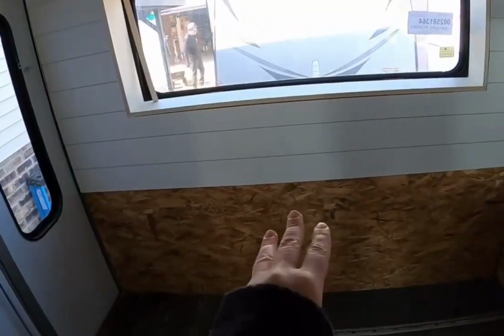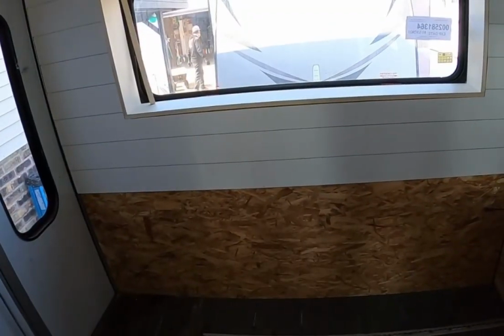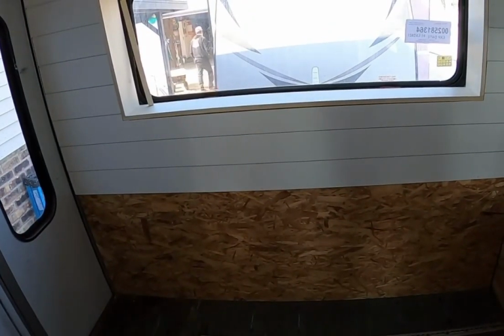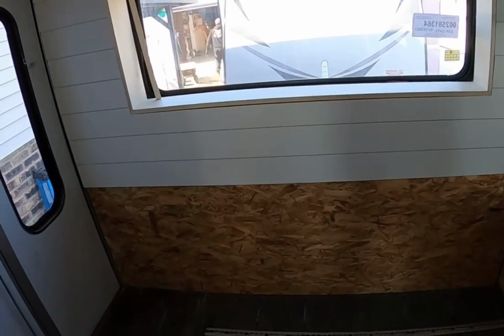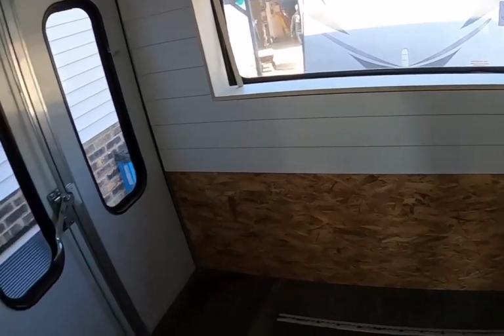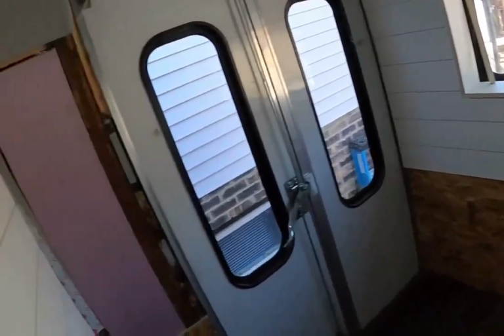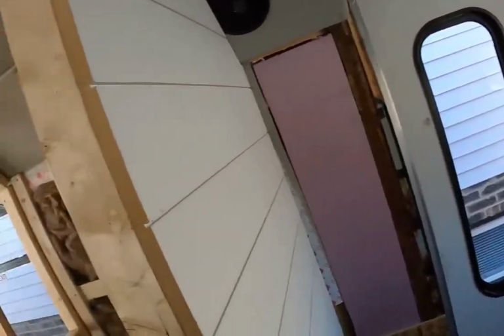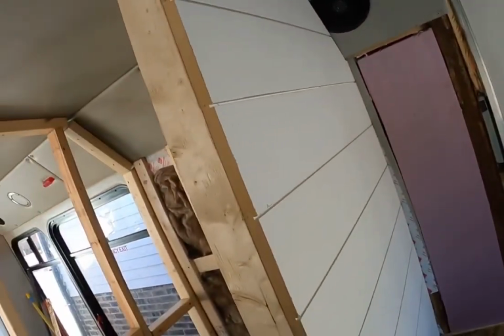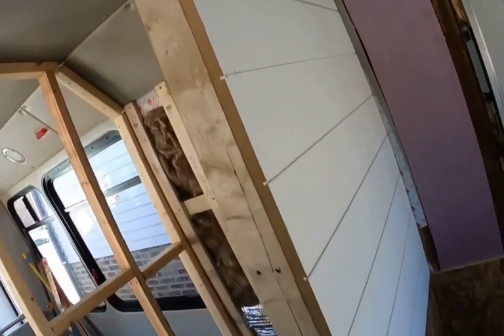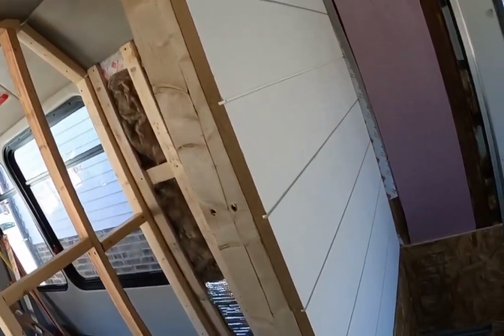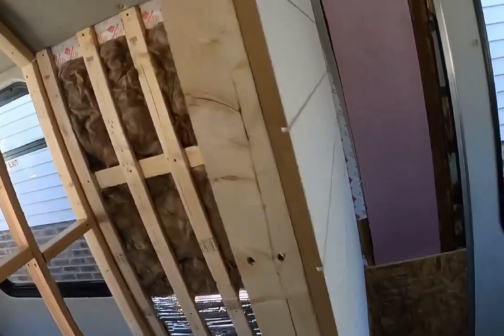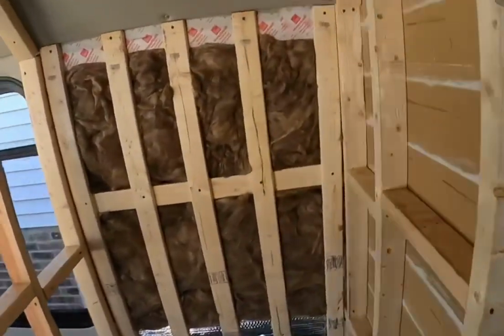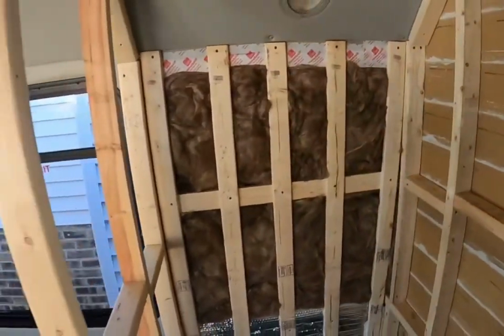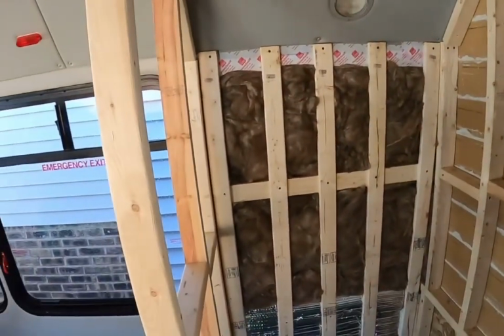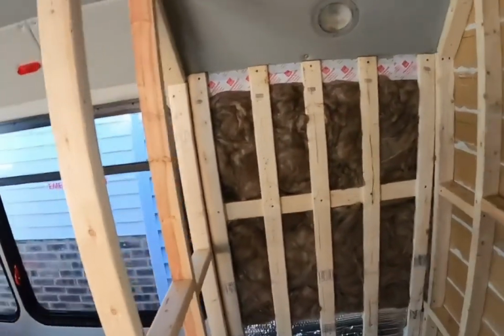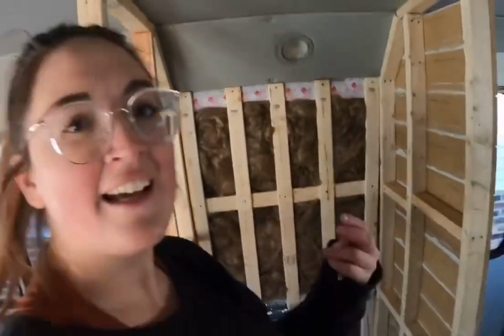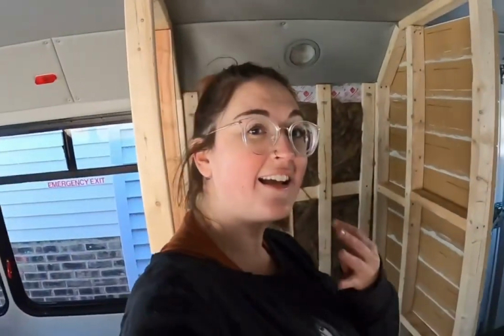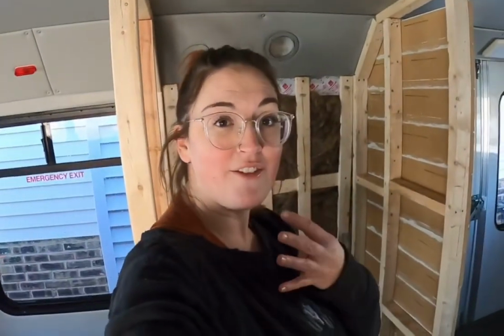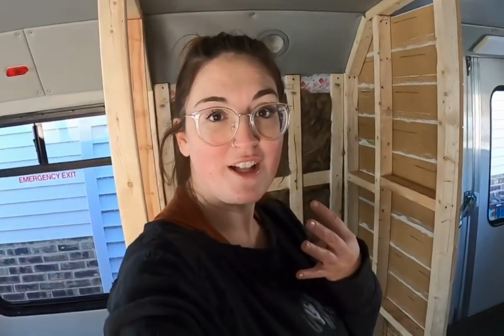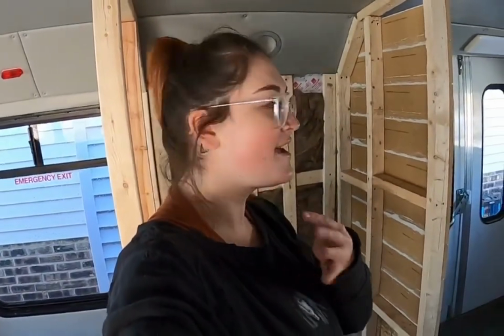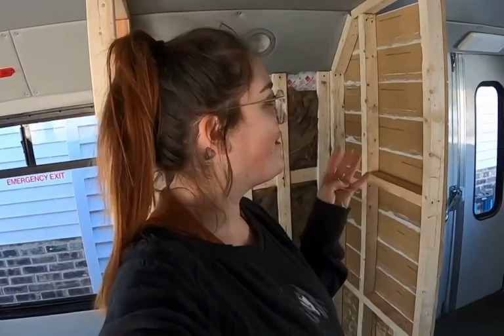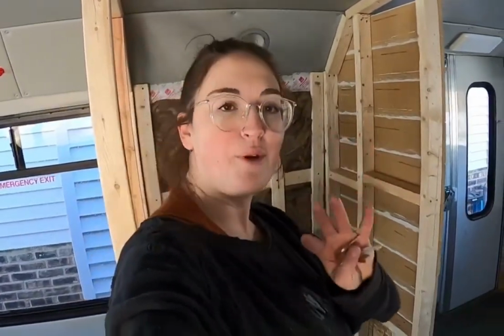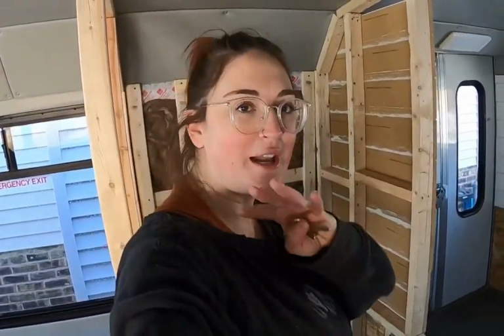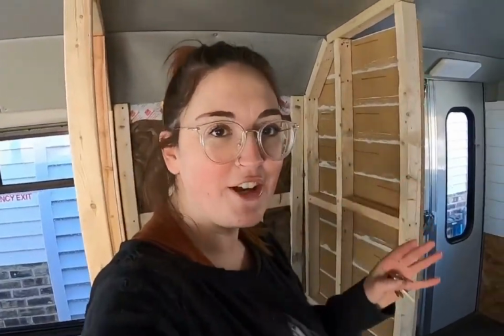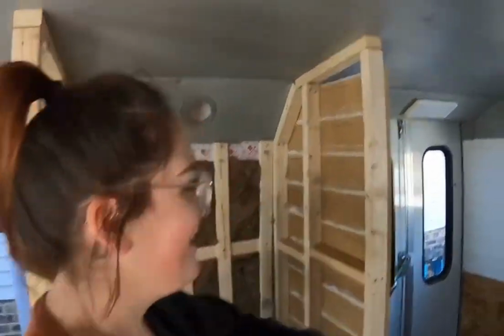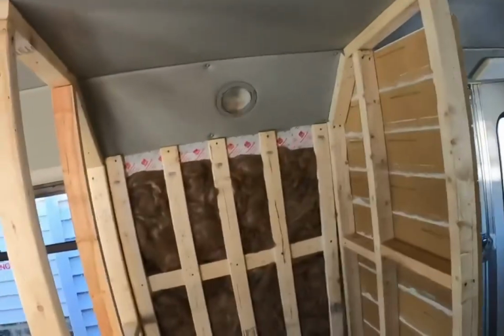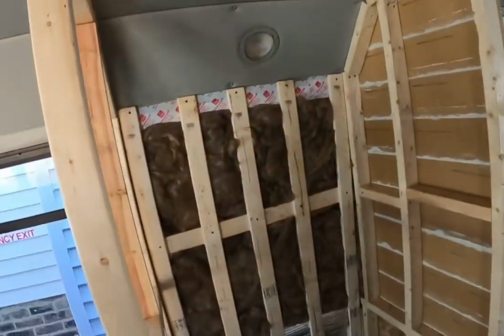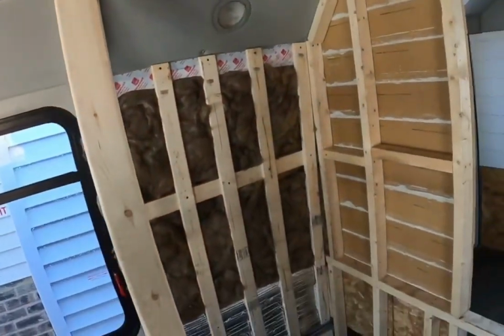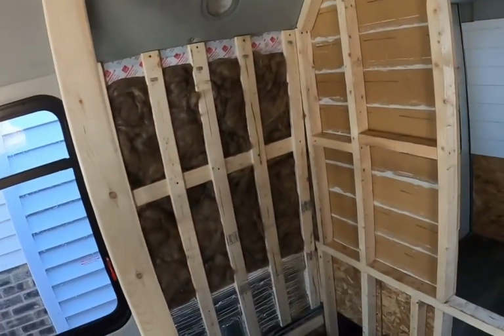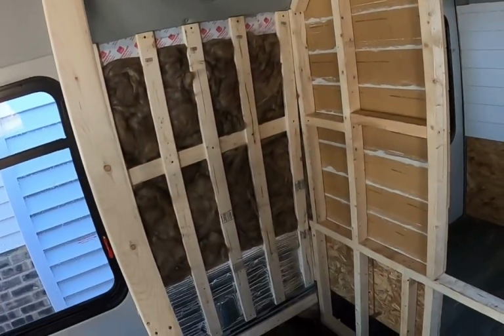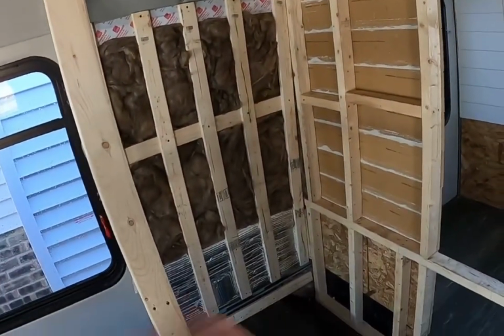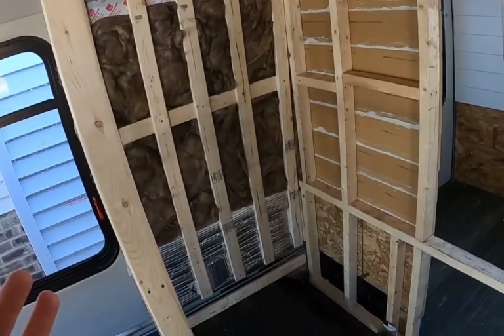Obviously the bed's gonna be here, so that's why that's like that. This wall's done, started on the closet. You gotta have a huge closet, even on the road — you gotta be looking good. So I wanted a big closet, and that's what we did here.